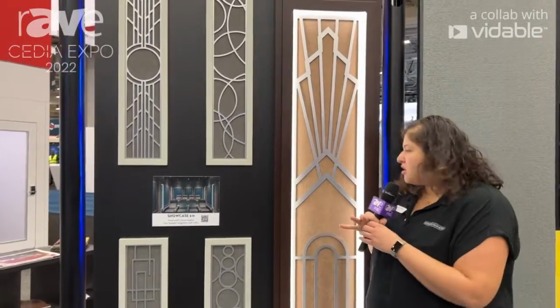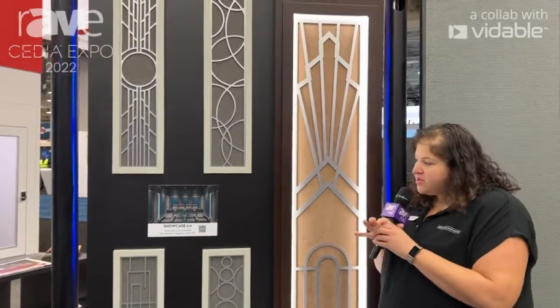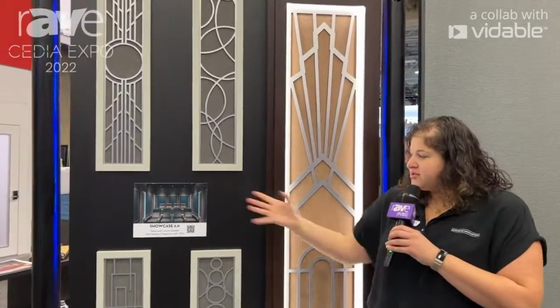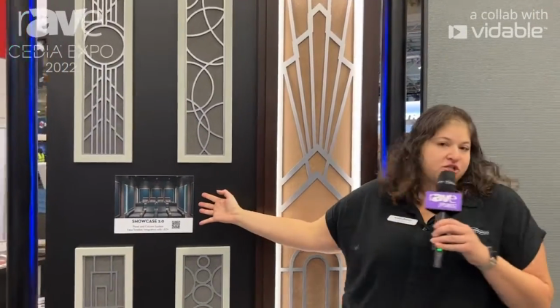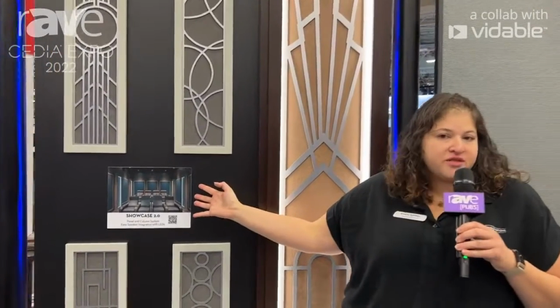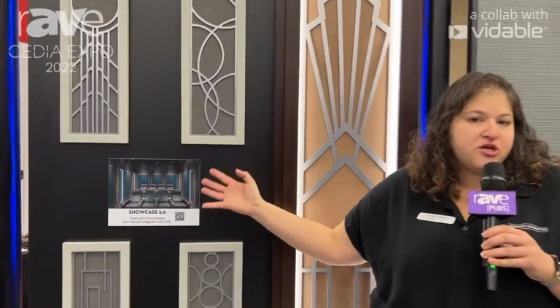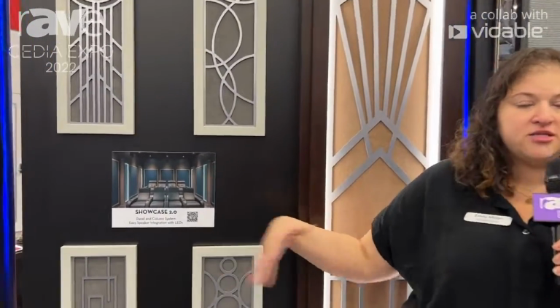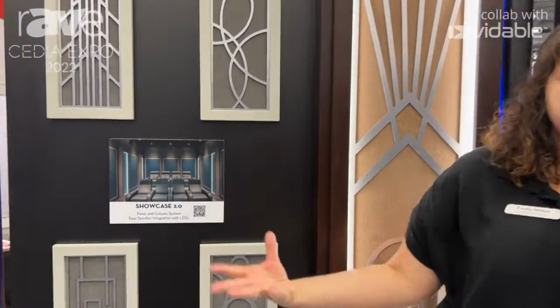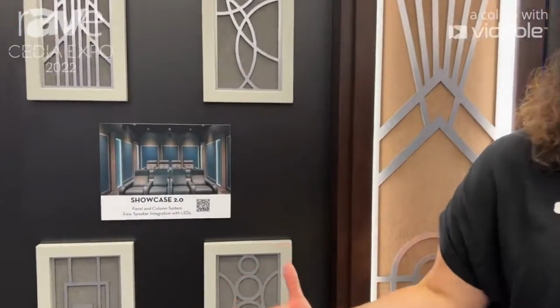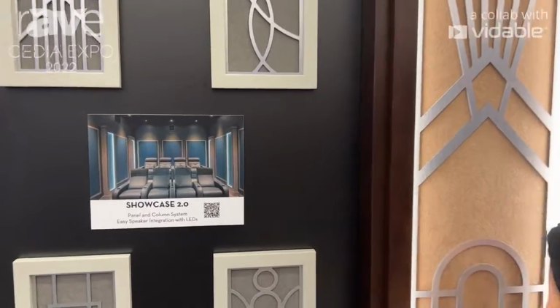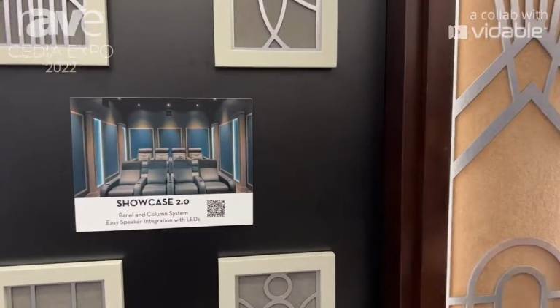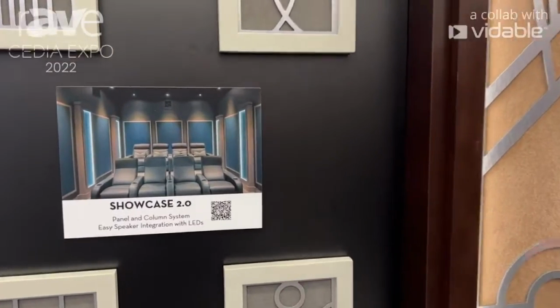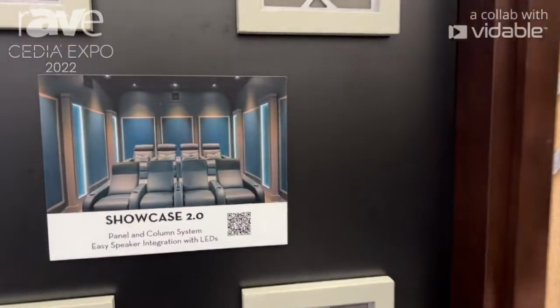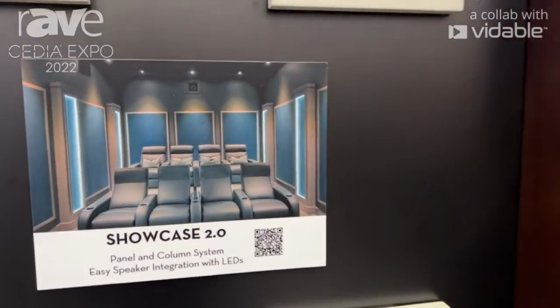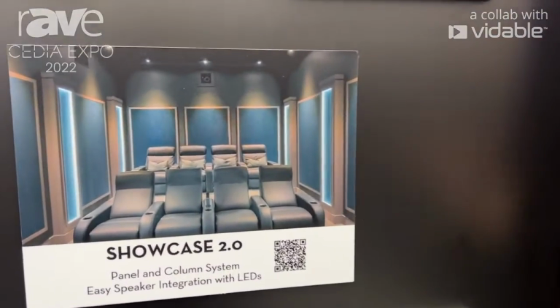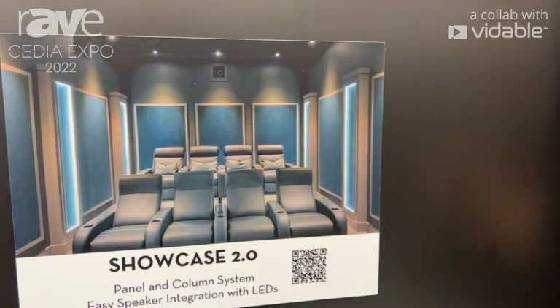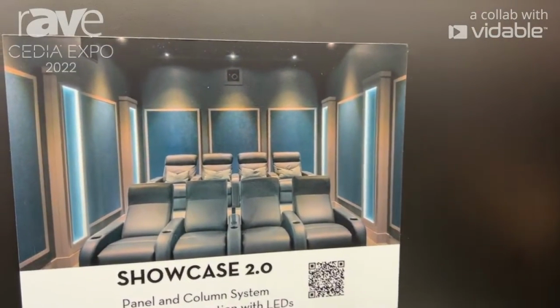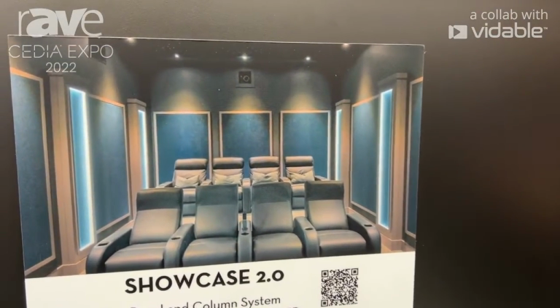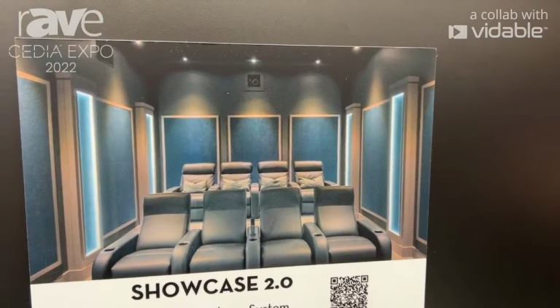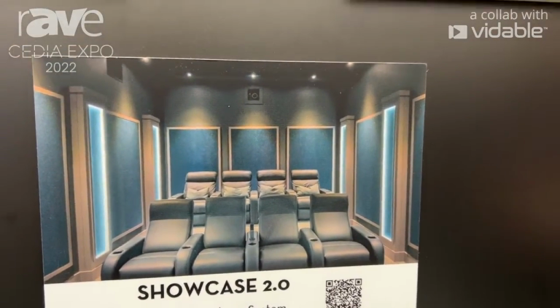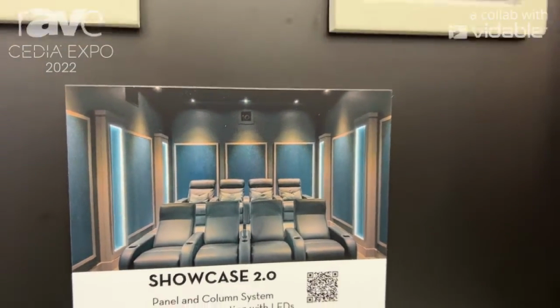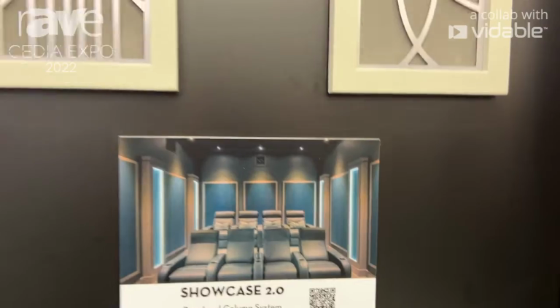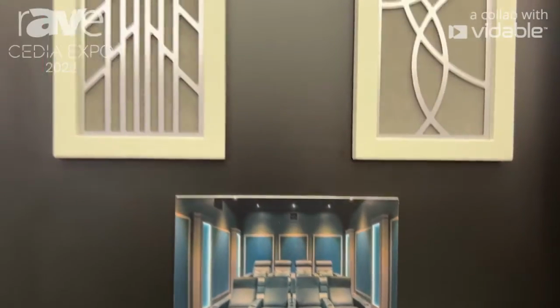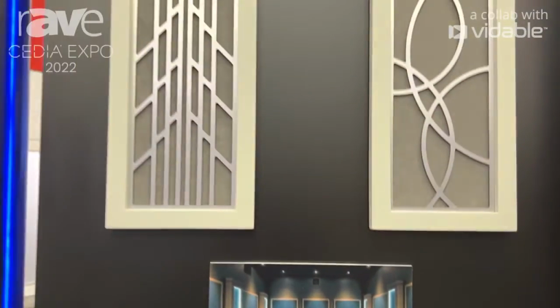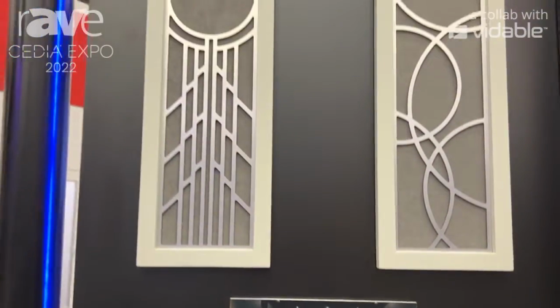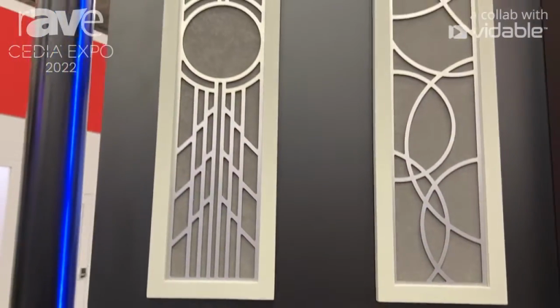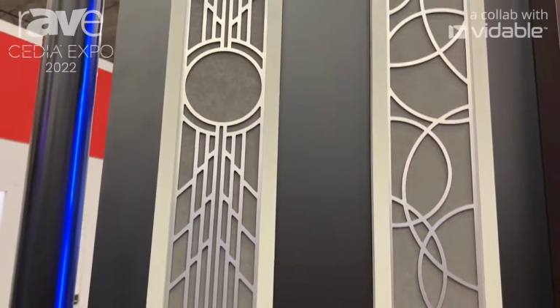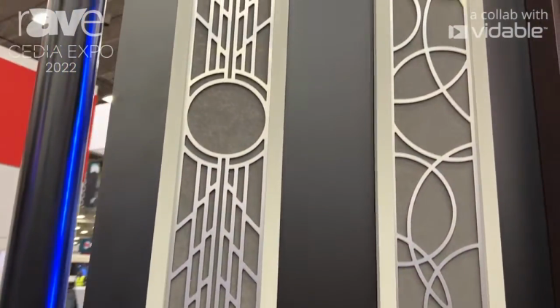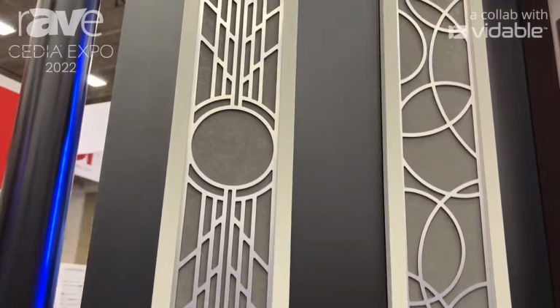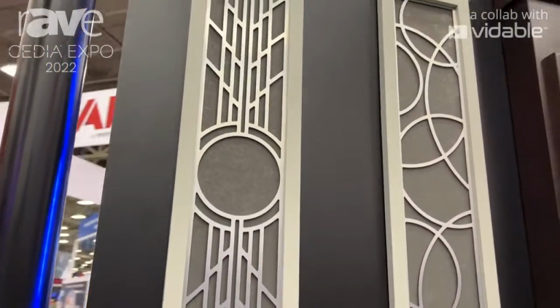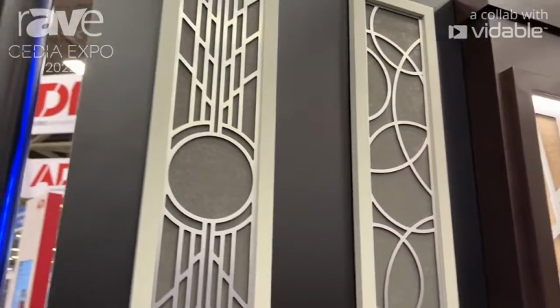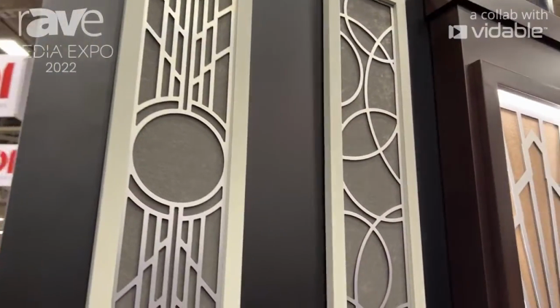Our Illuminations, which is actually shown in this picture here, is one of our most popular designs. And then at the show, we're launching our five new decorative grills, which are all integrated into our finished columns.